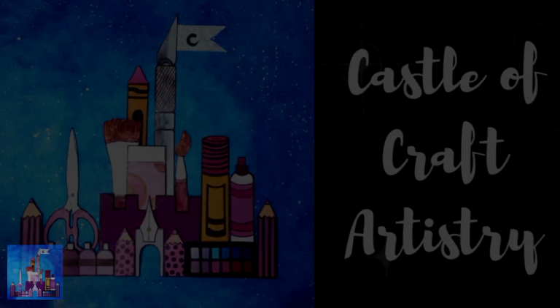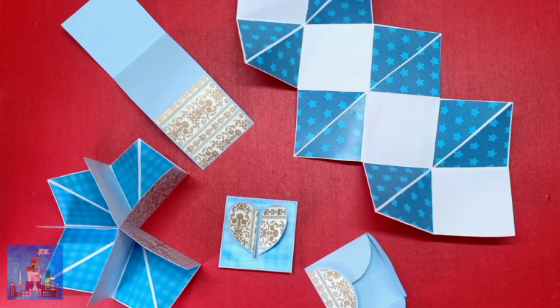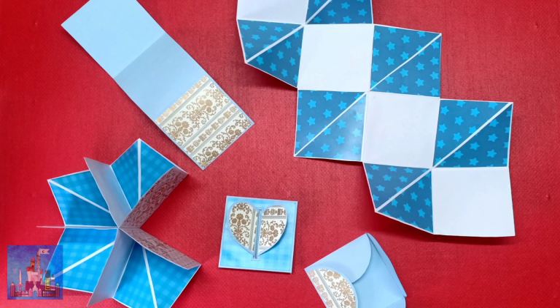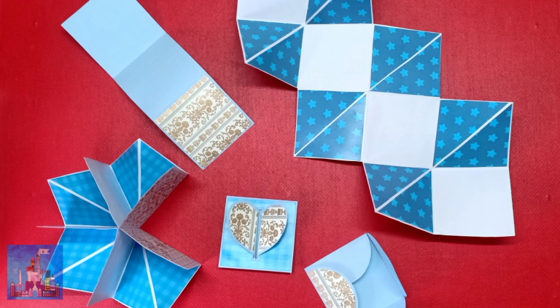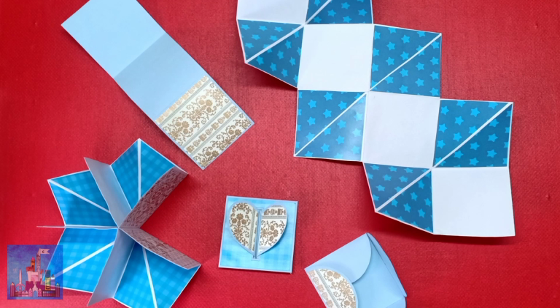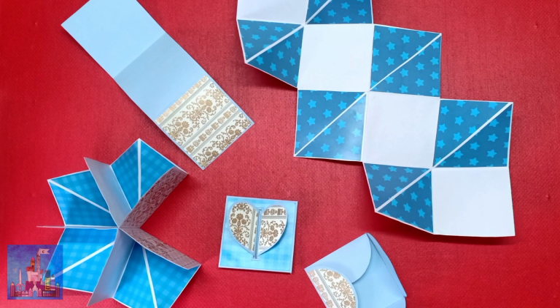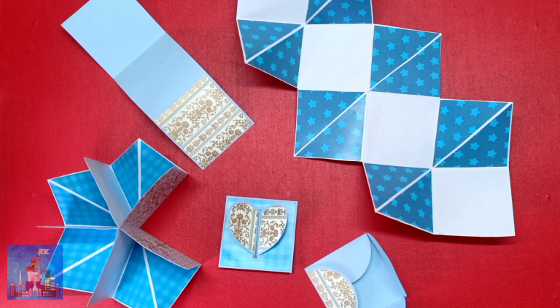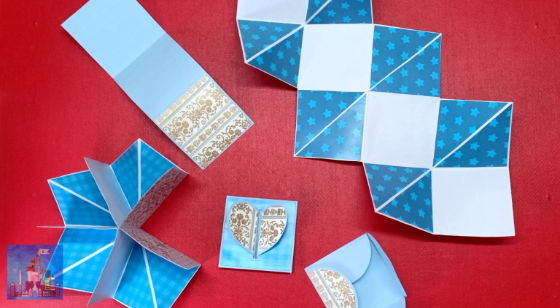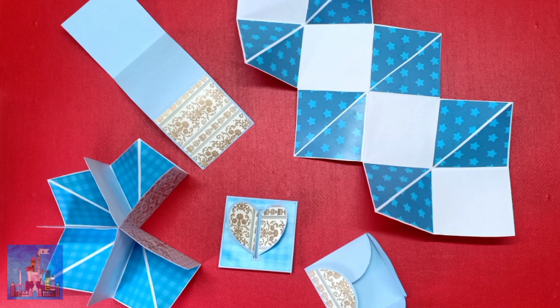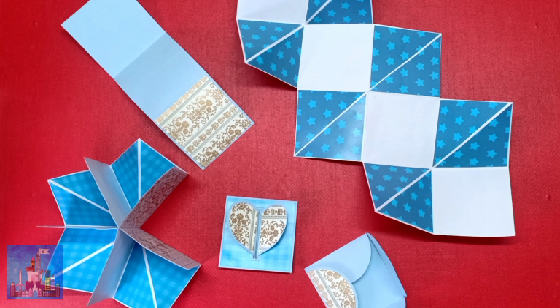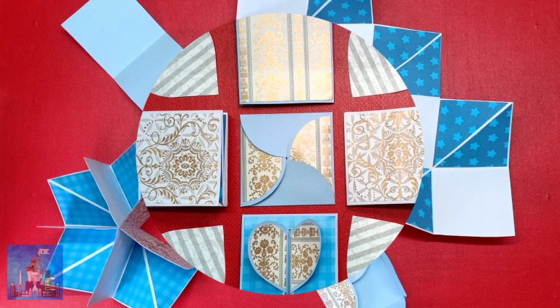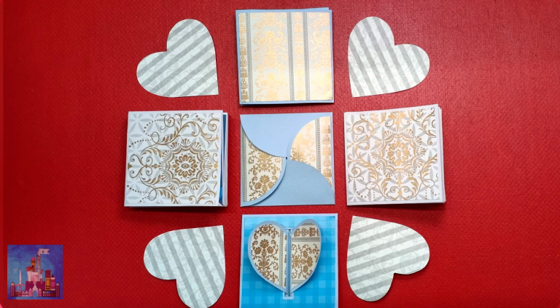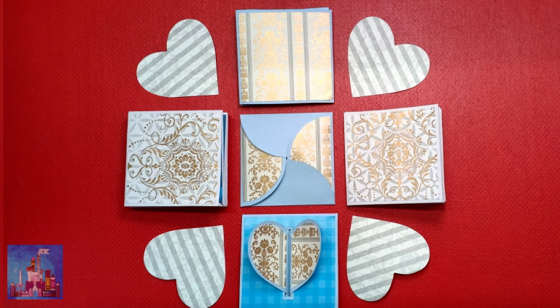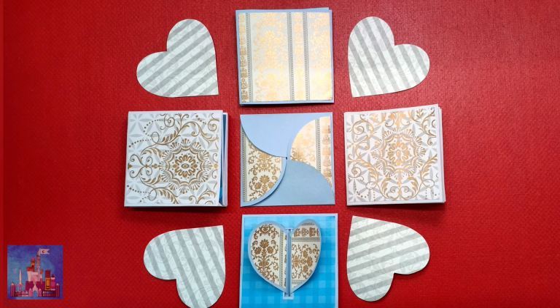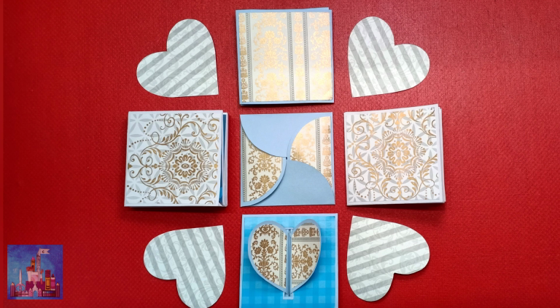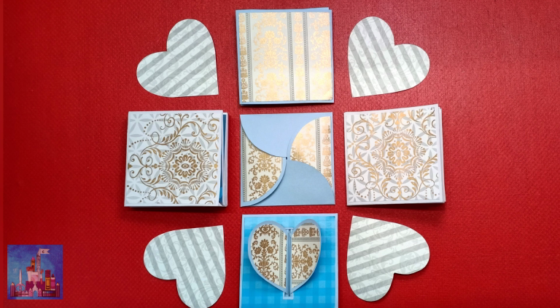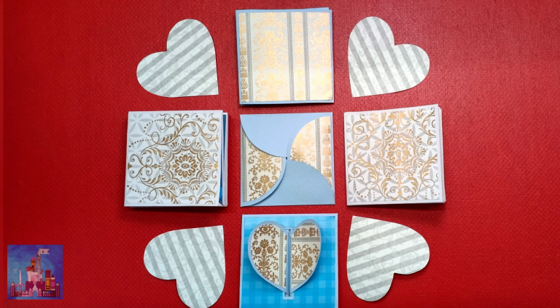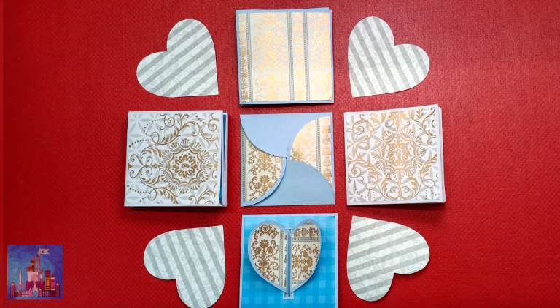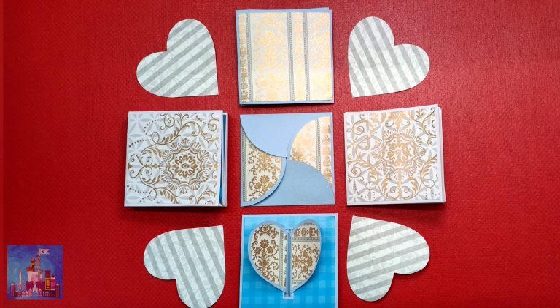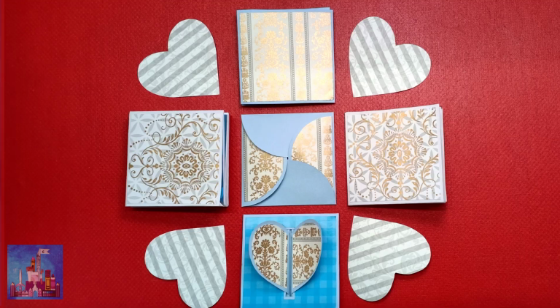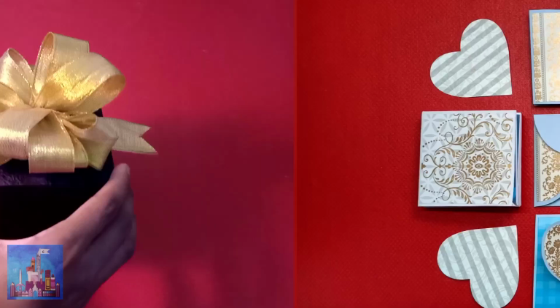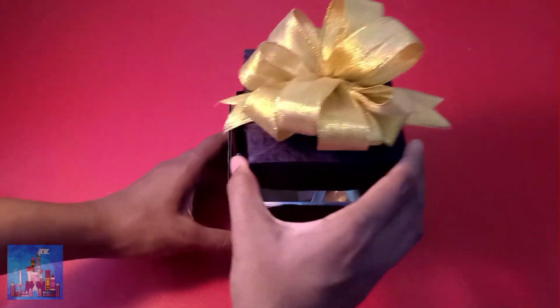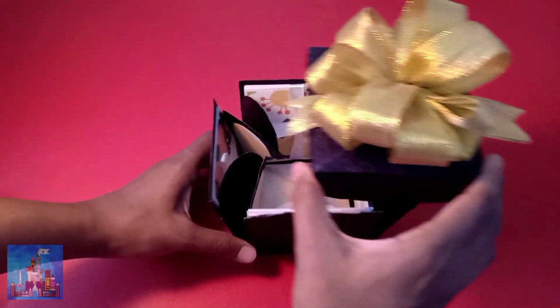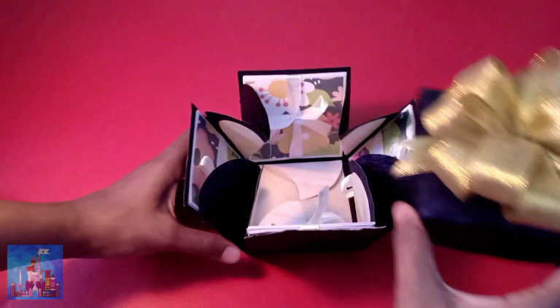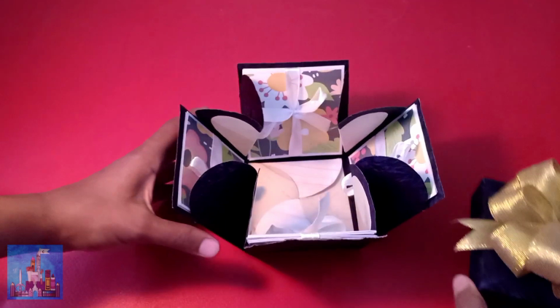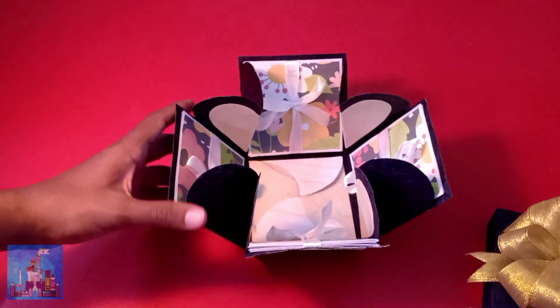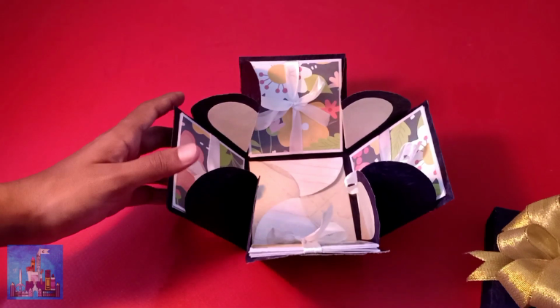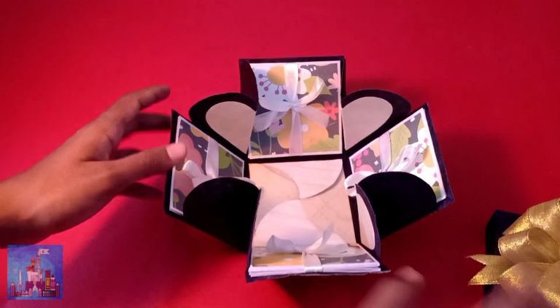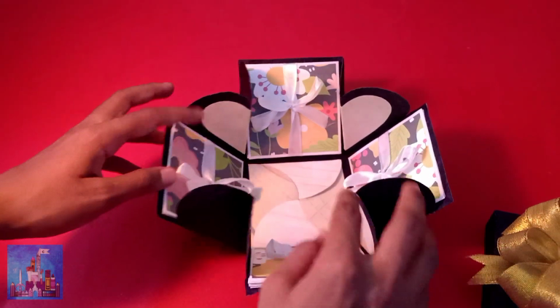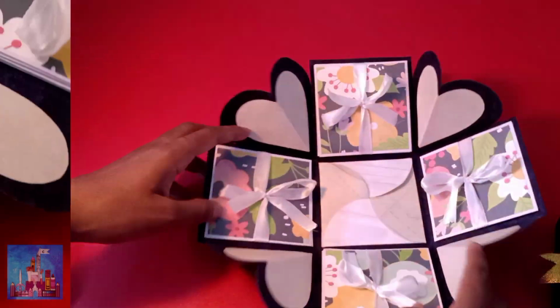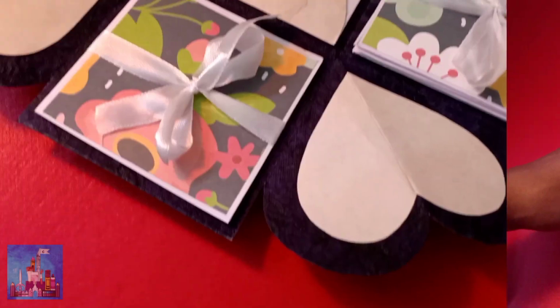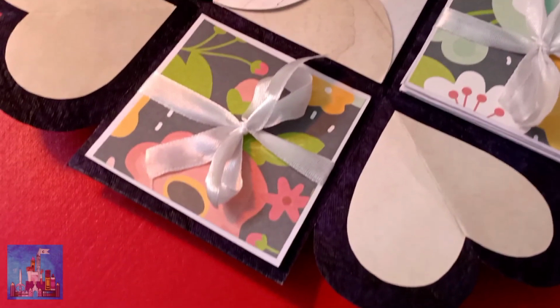Hello there, this is Sir. Welcome back to the Castle of Craft Artistry. In today's video I'm going to show you how to make five different types of cards. You can use these cards in the making of an explosion box, which will be uploaded in the following weeks.